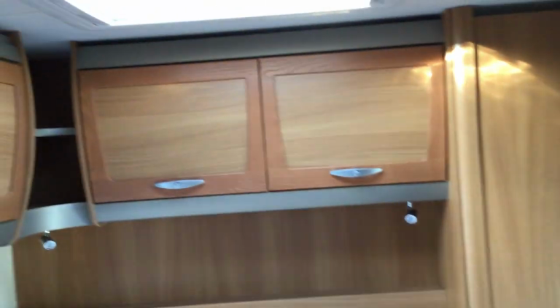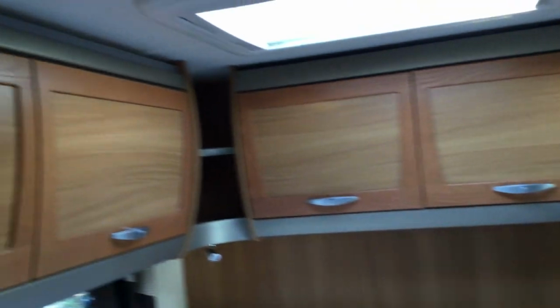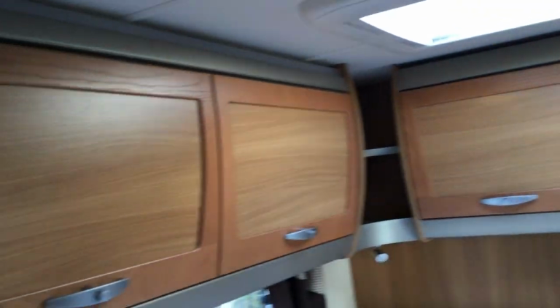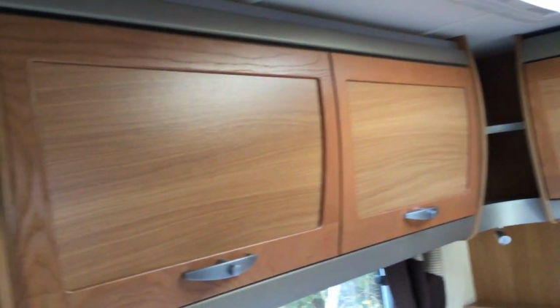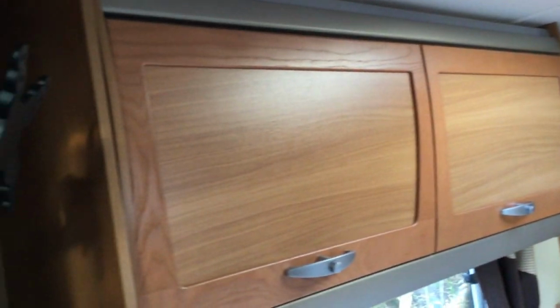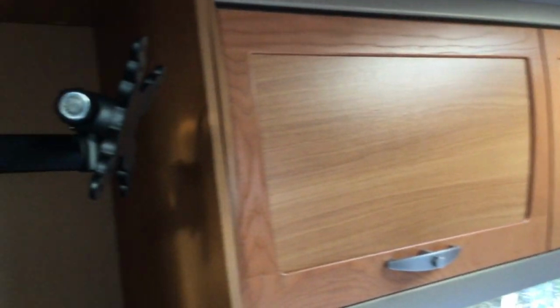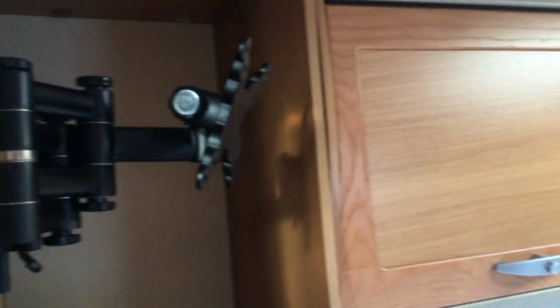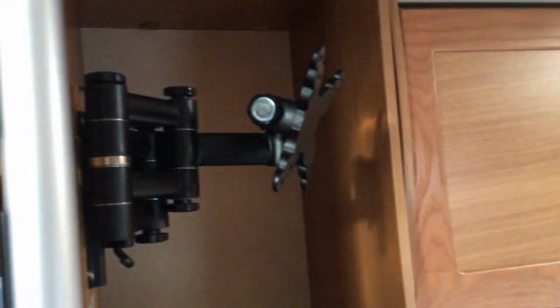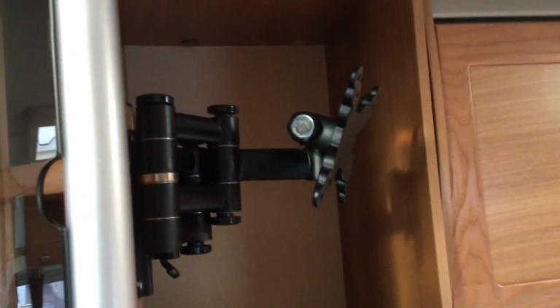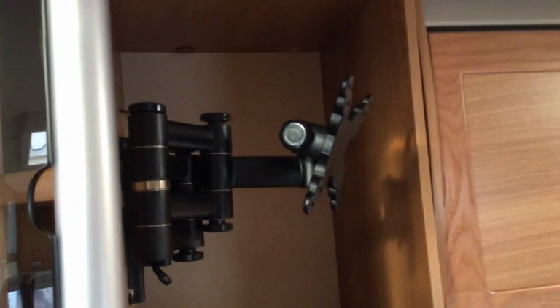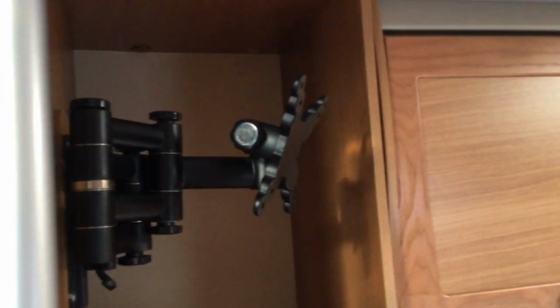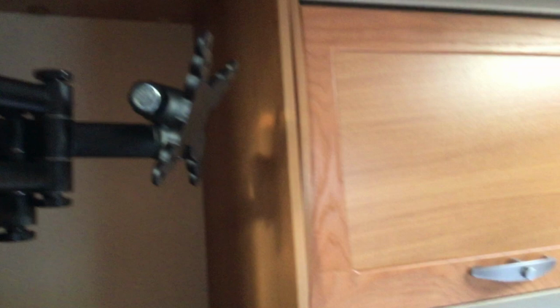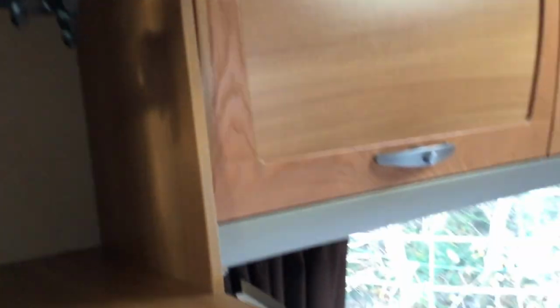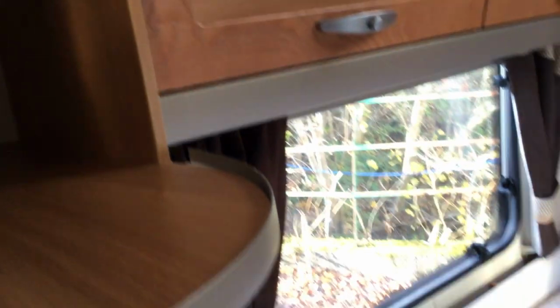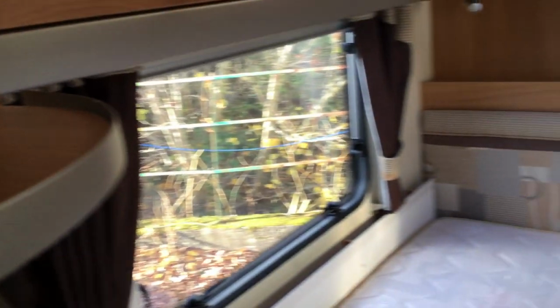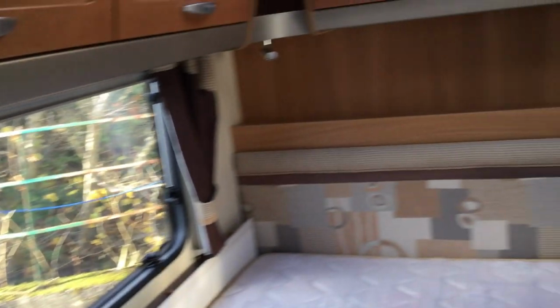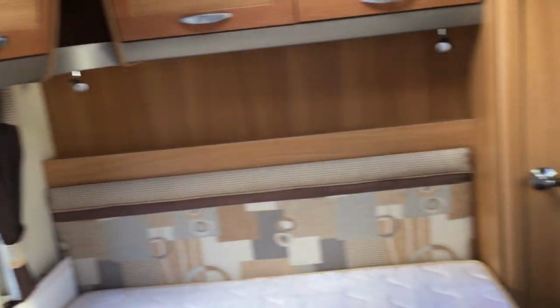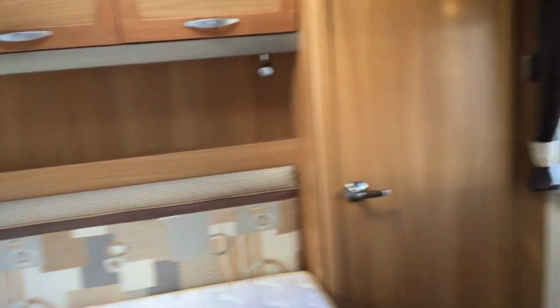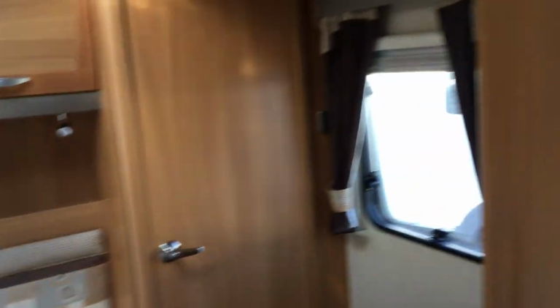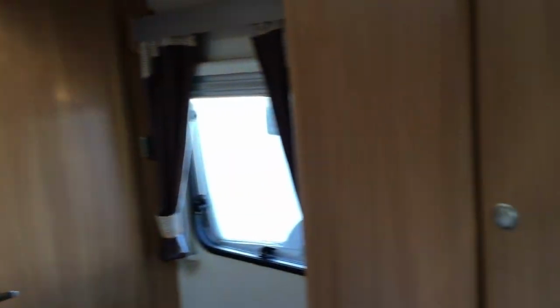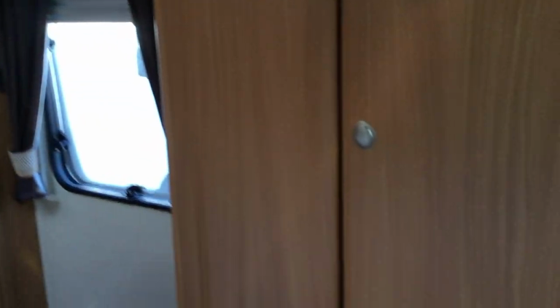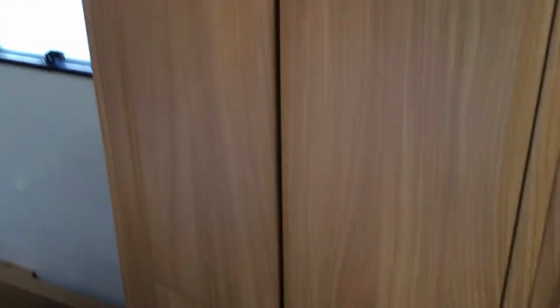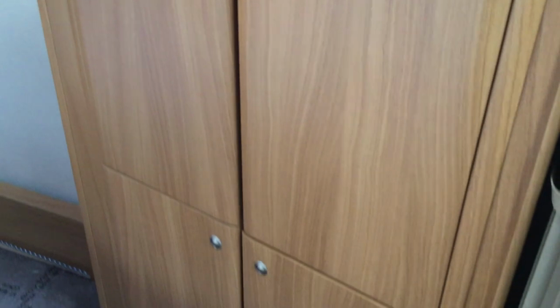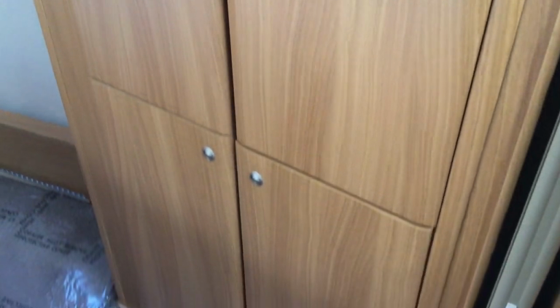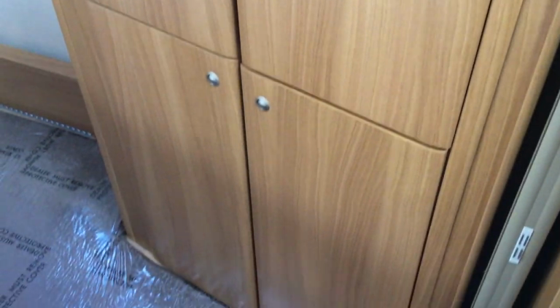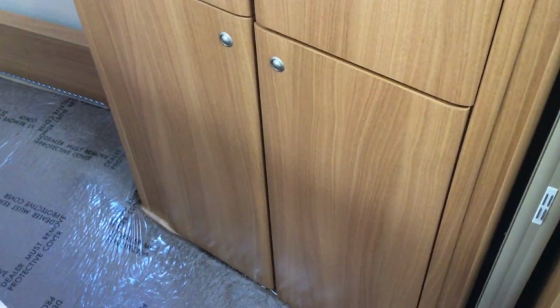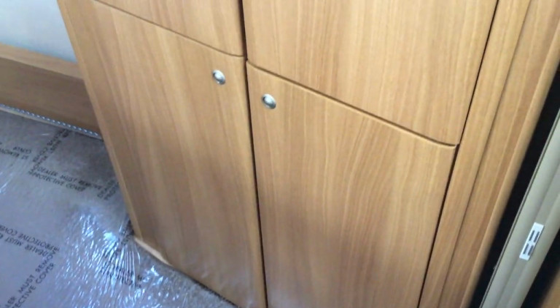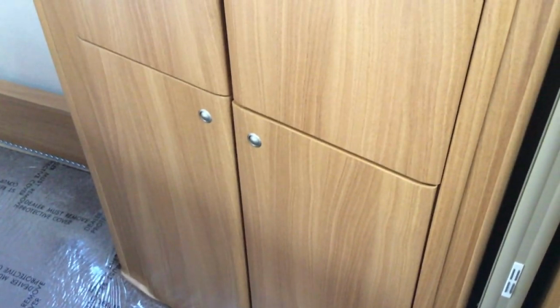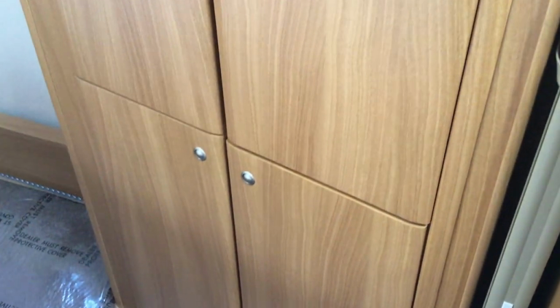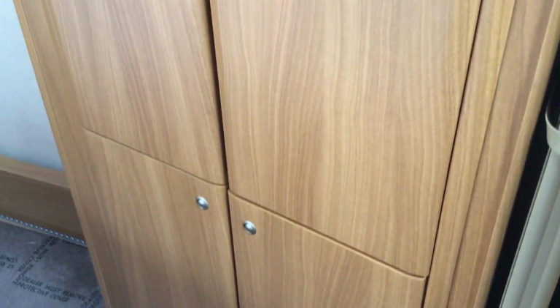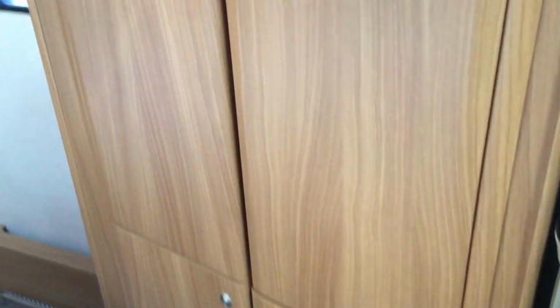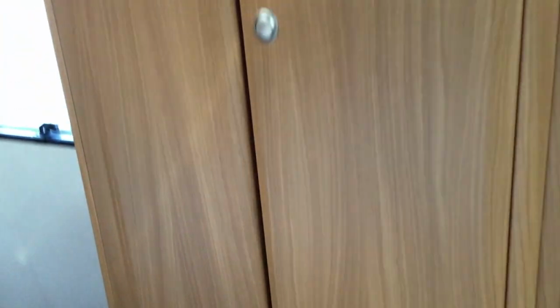Again you've got loads of storage in the back here. You've got an attachment there for your TV bracket. And on my right here you've got a huge double wardrobe with more compartments below.